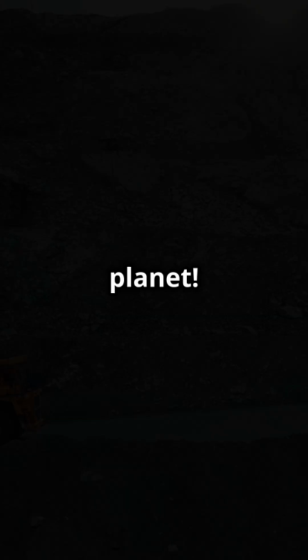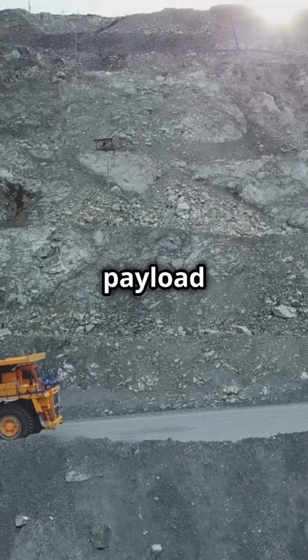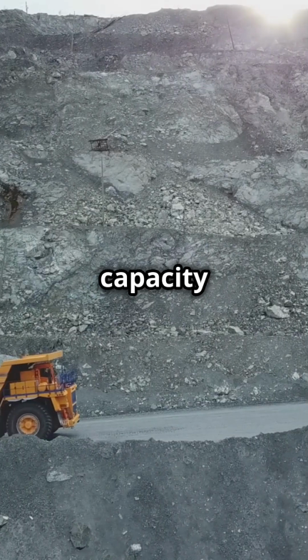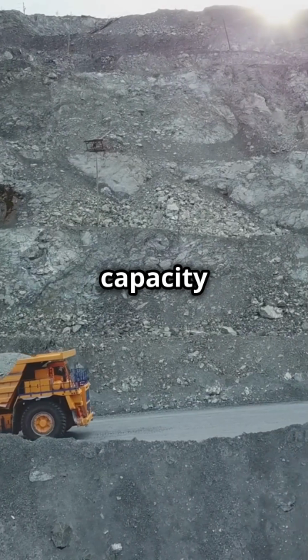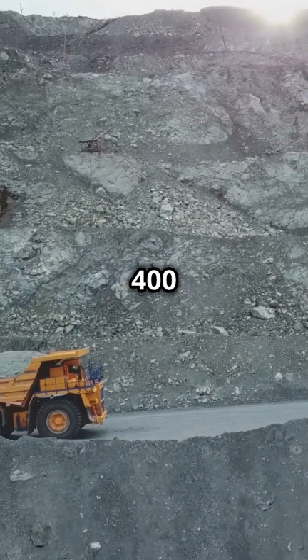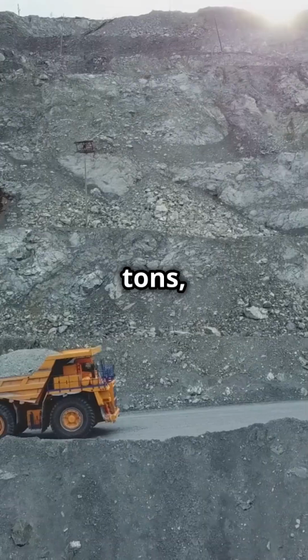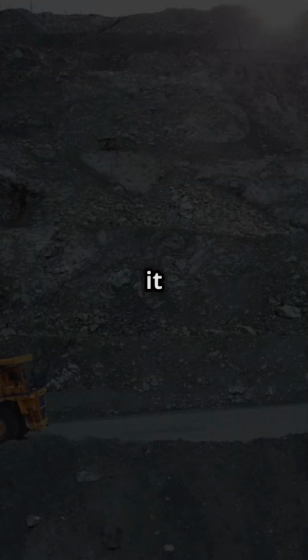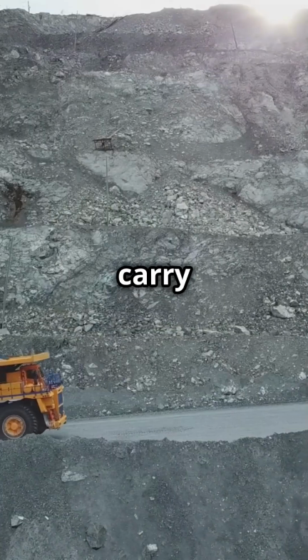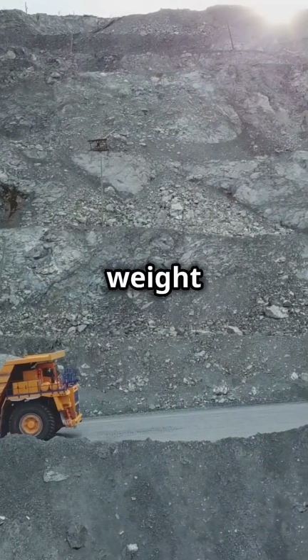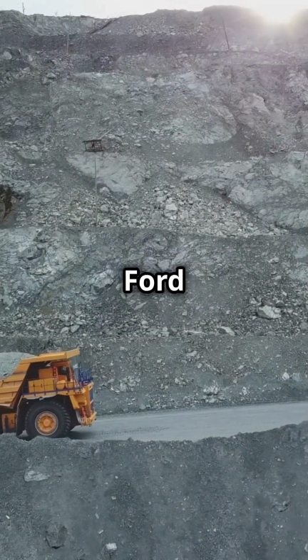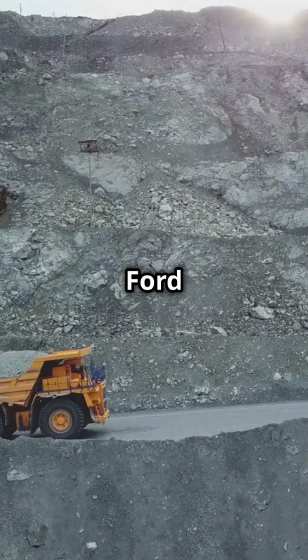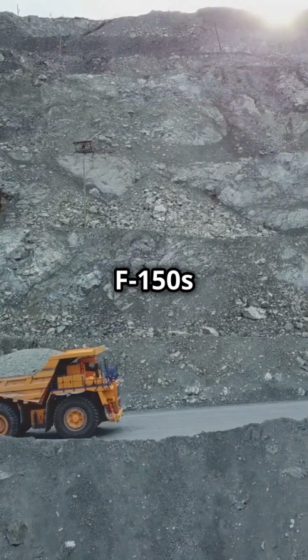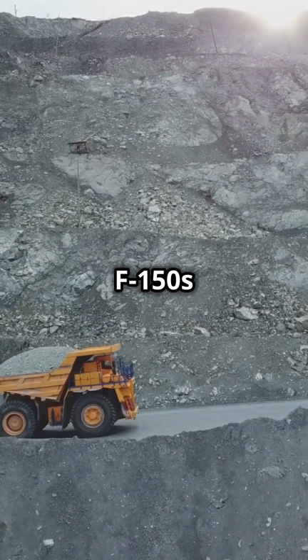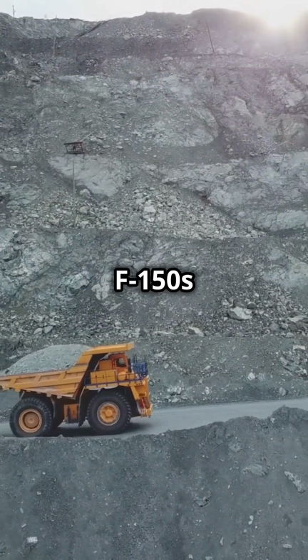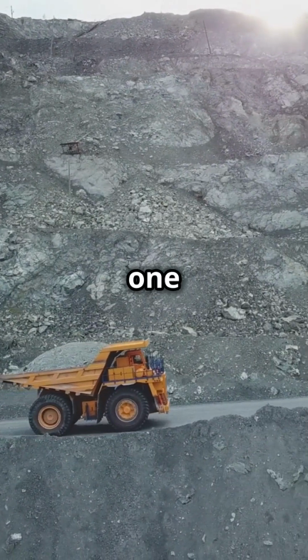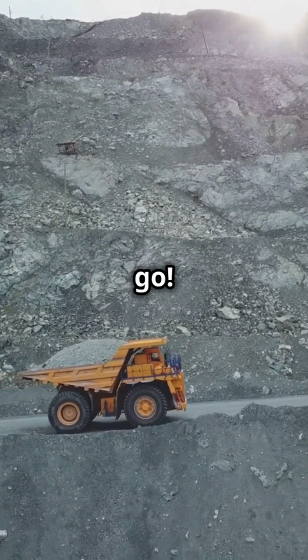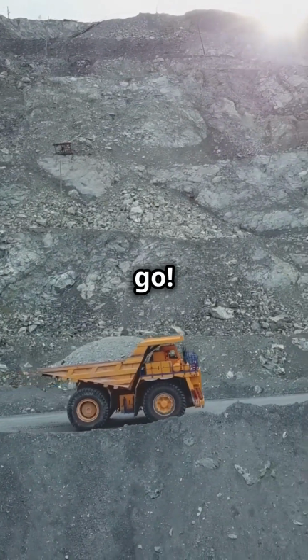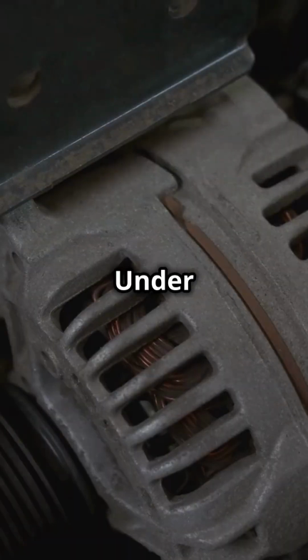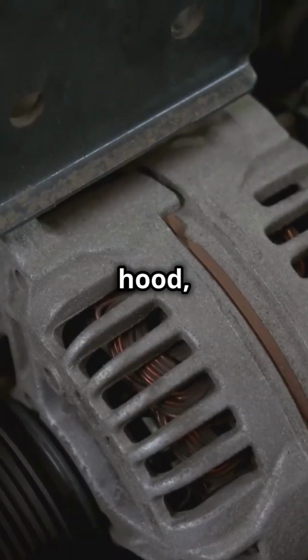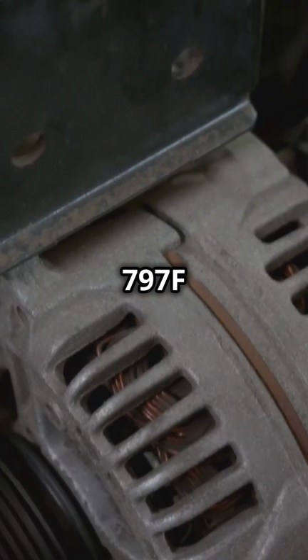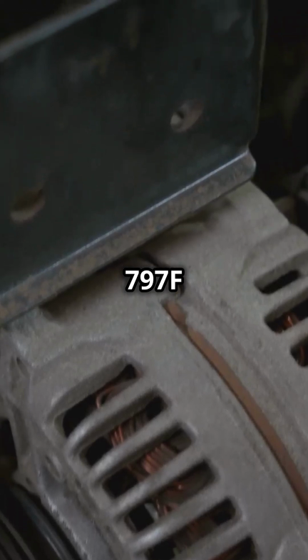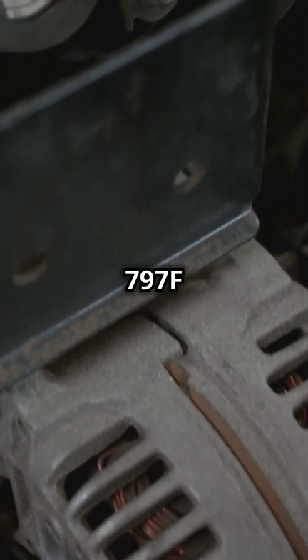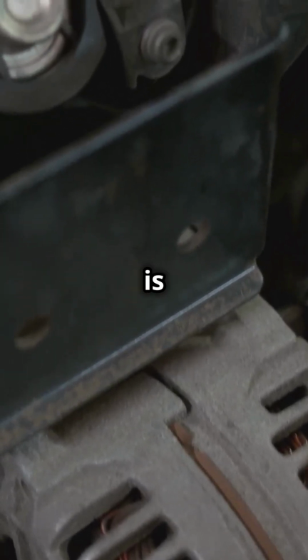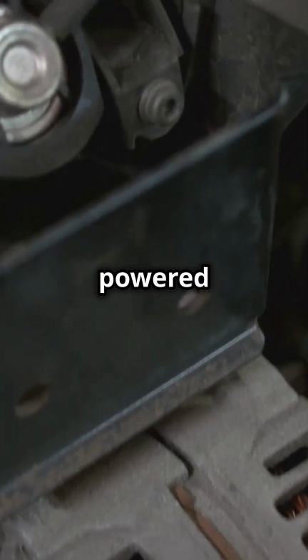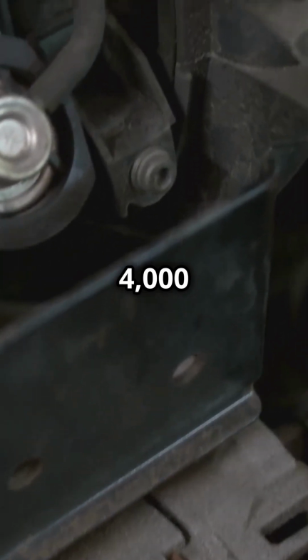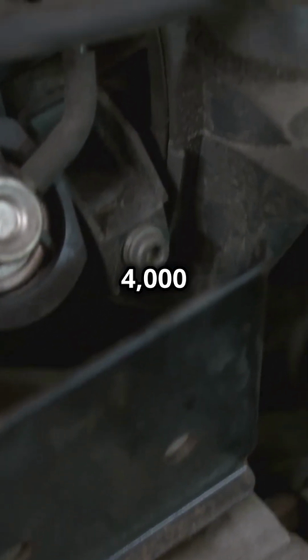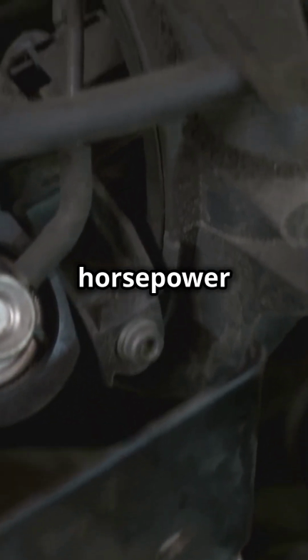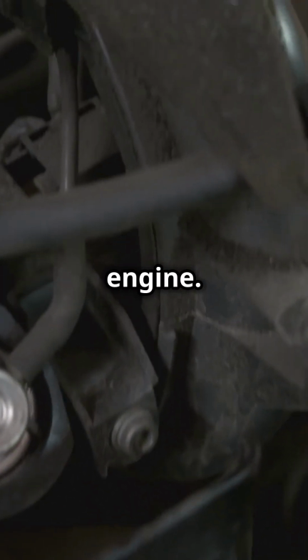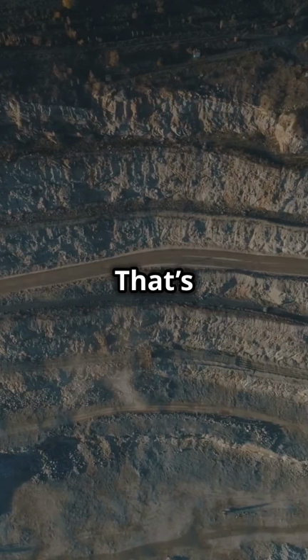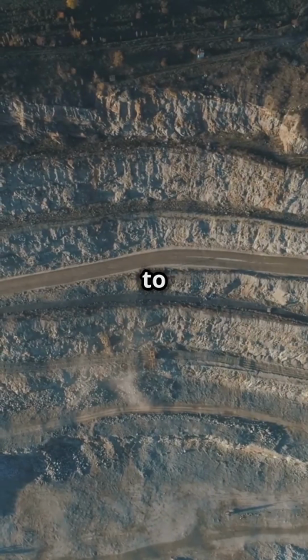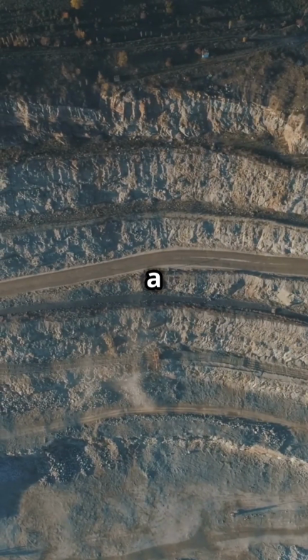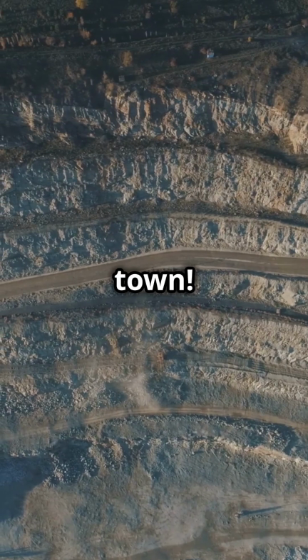With a payload capacity of 400 tons, it can carry the weight of 200 Ford F-150s in one go. Under the hood, the 797F is powered by a 4,000 horsepower engine — that's enough to power a small town.